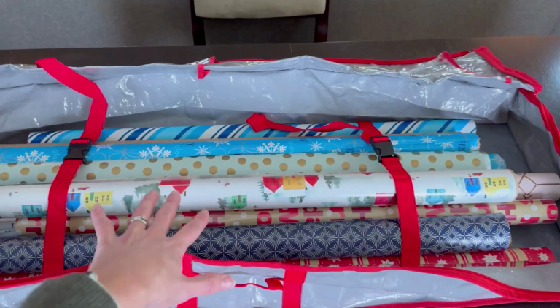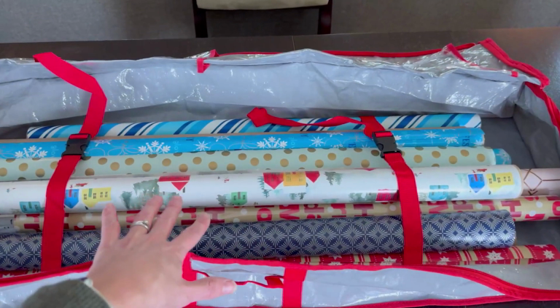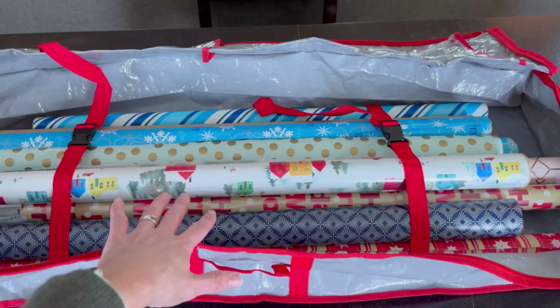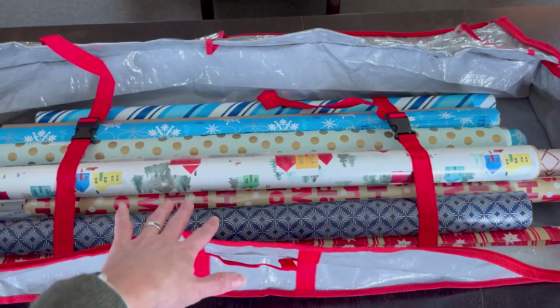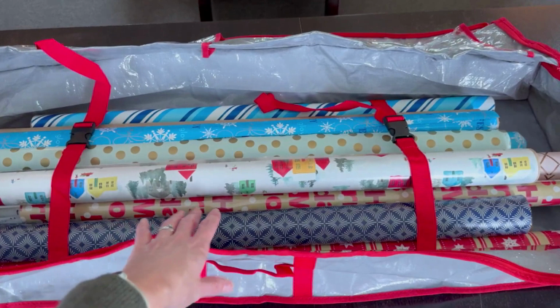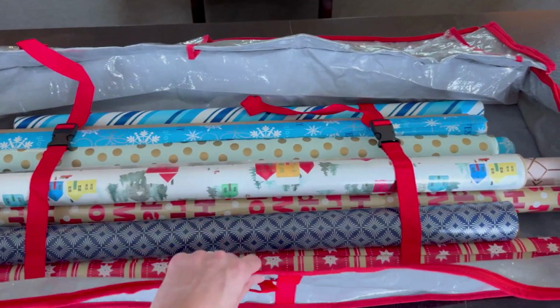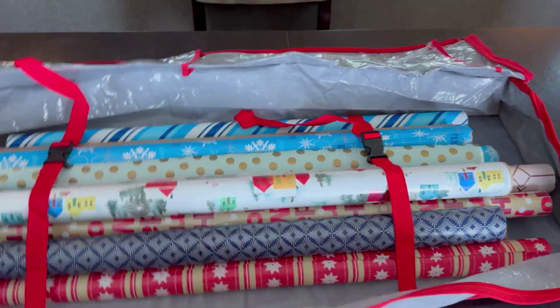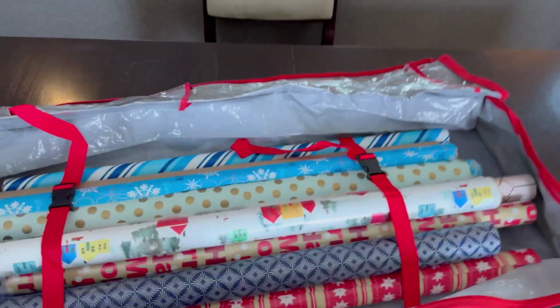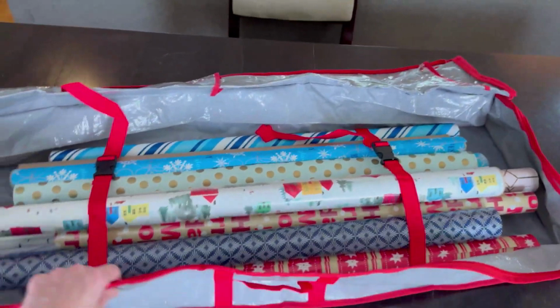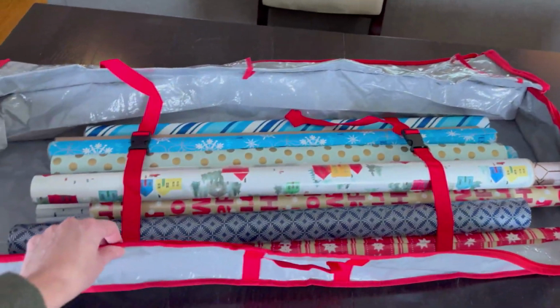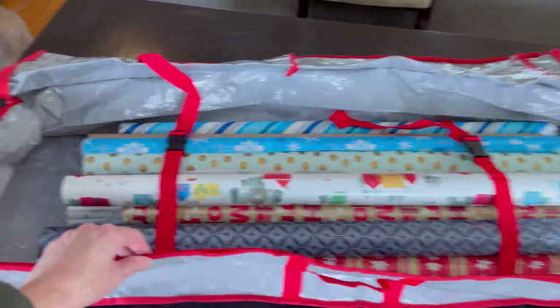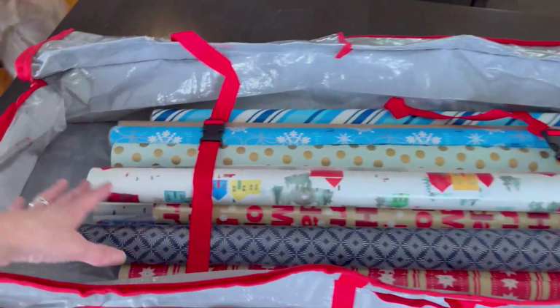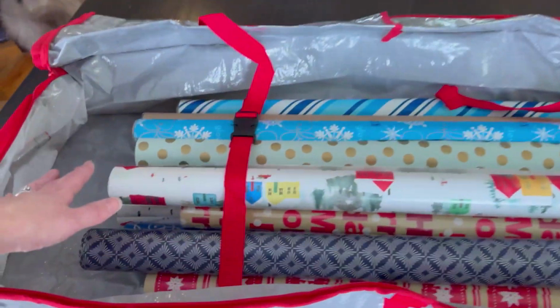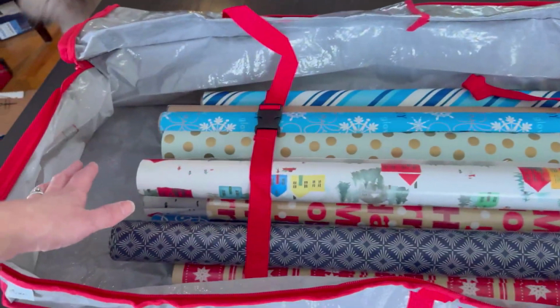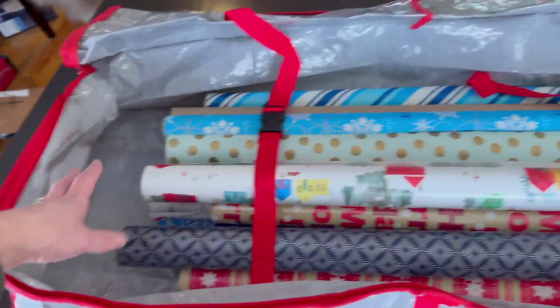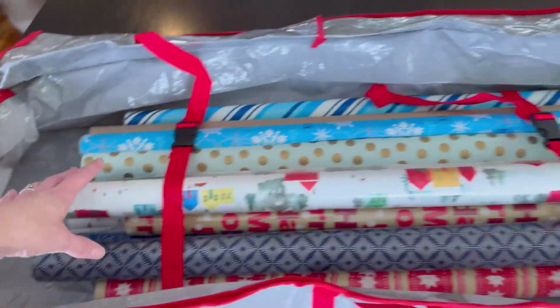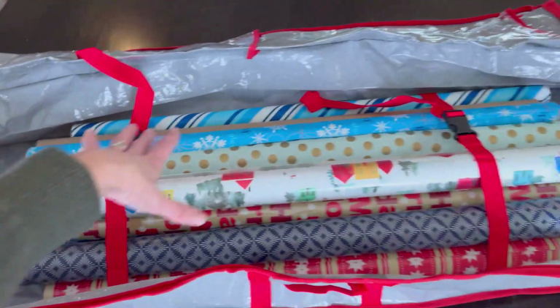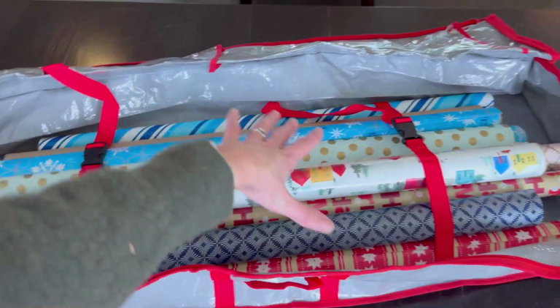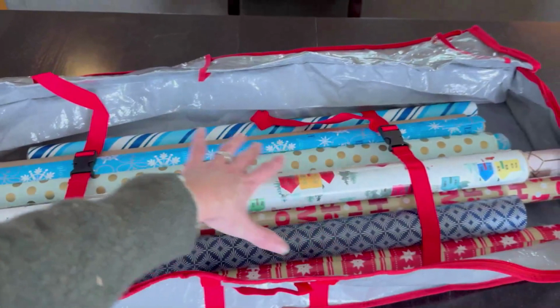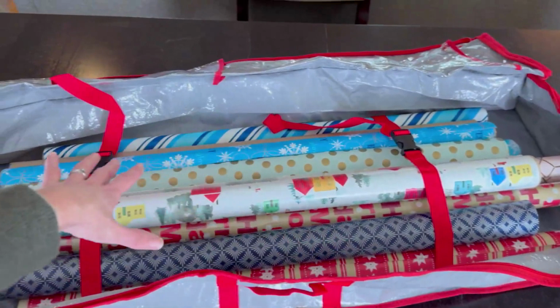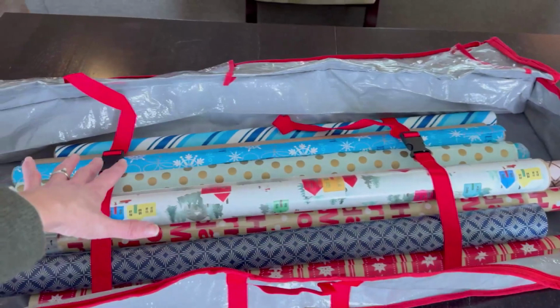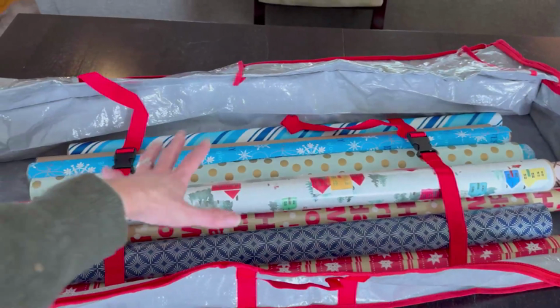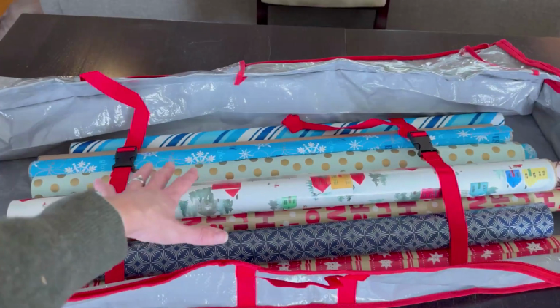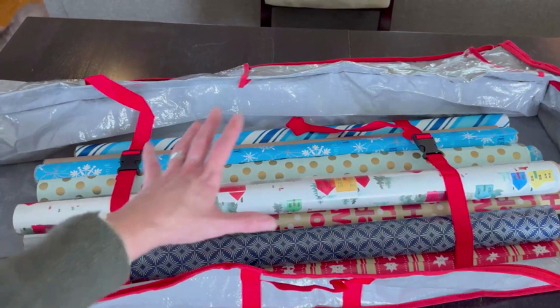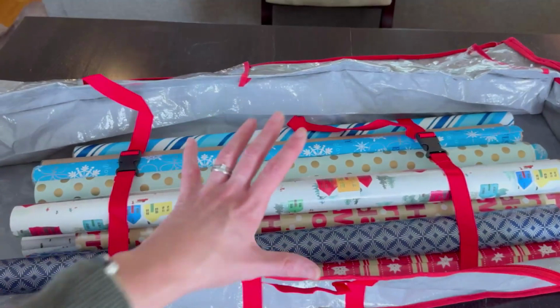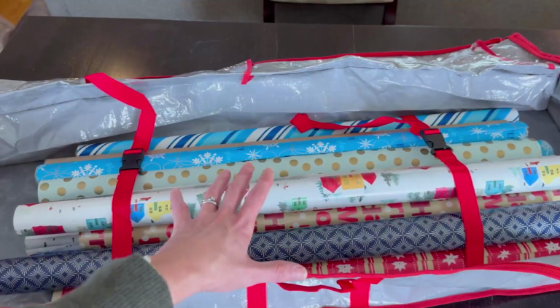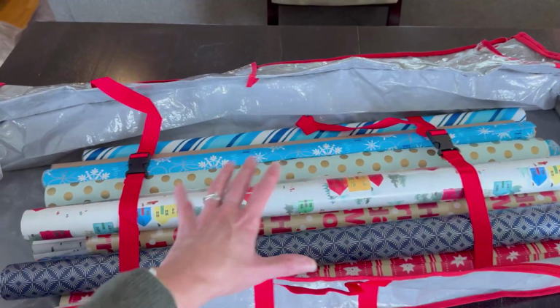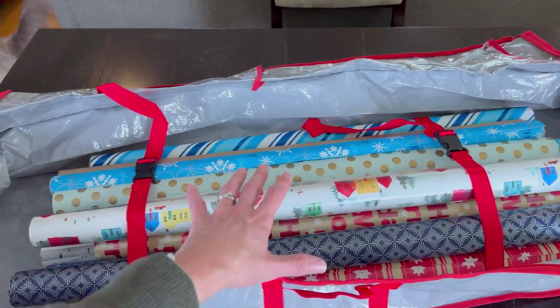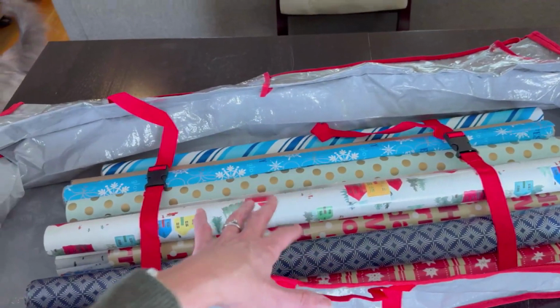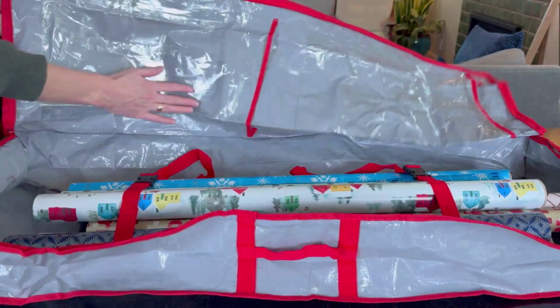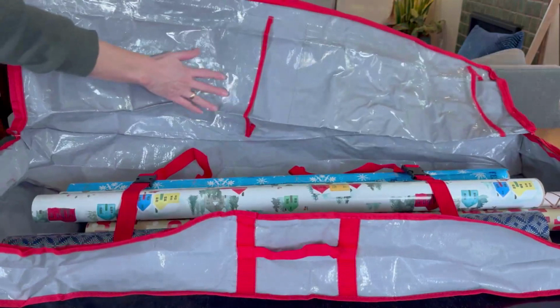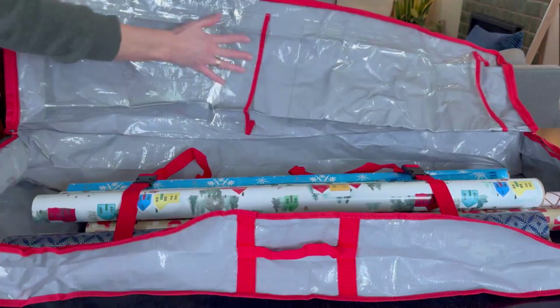I just went from thinking I had a ton of wrapping paper in a bunch of different boxes to not even filling half of the middle piece of this. This can hold a lot of wrapping paper. Now let's see if I can organize all my wrapping supplies.